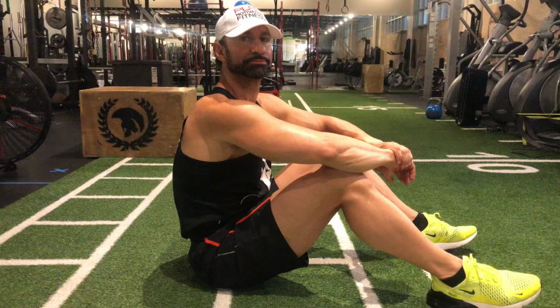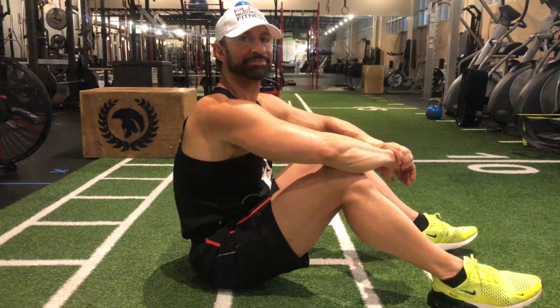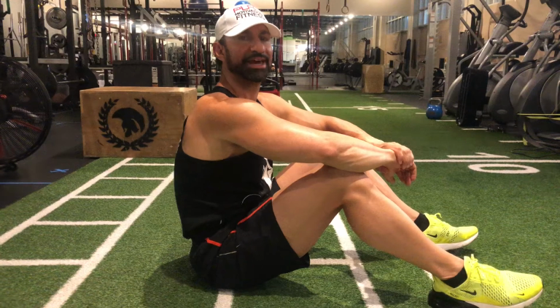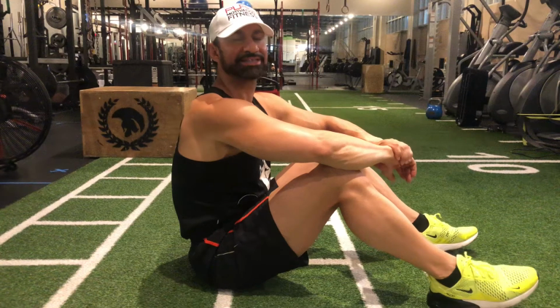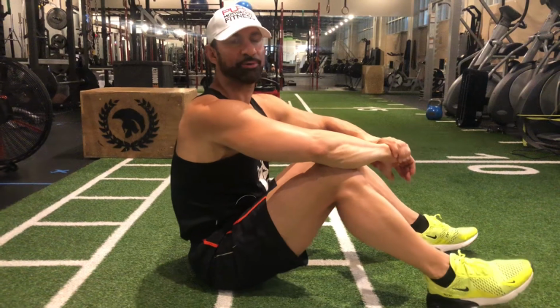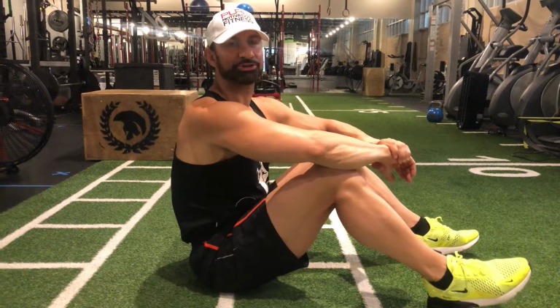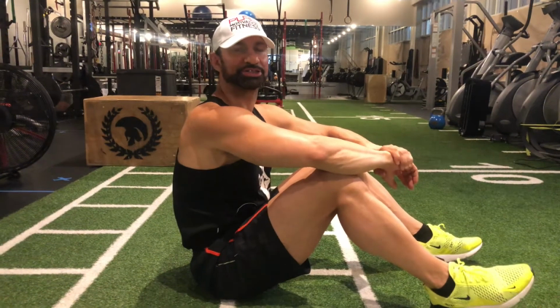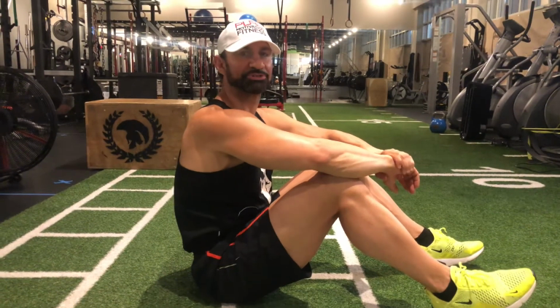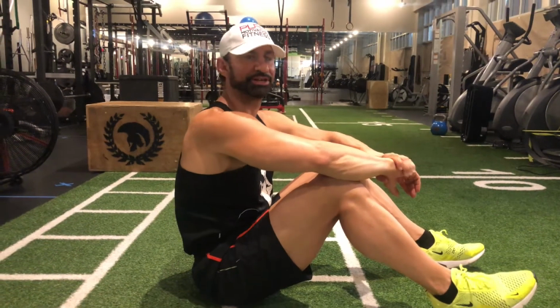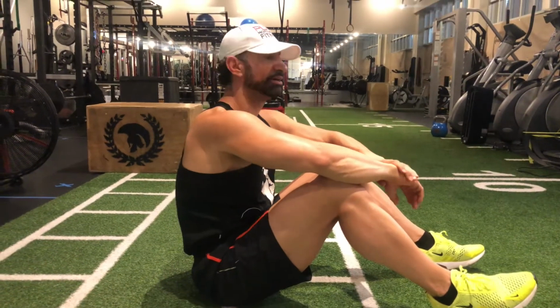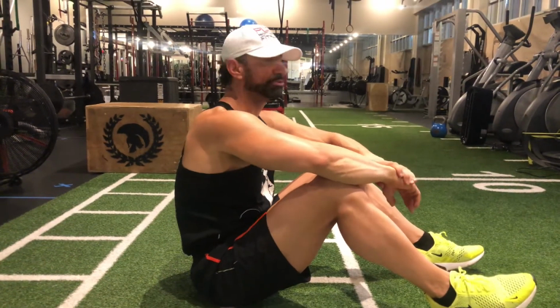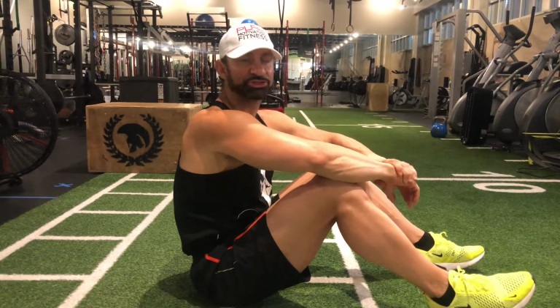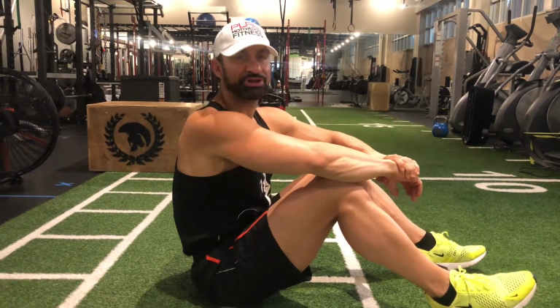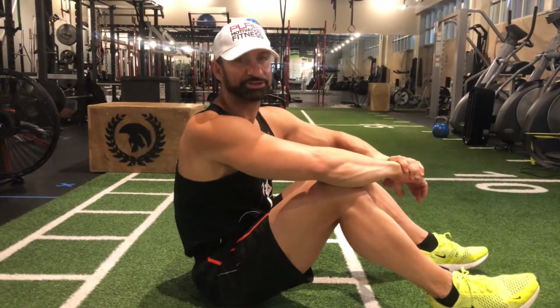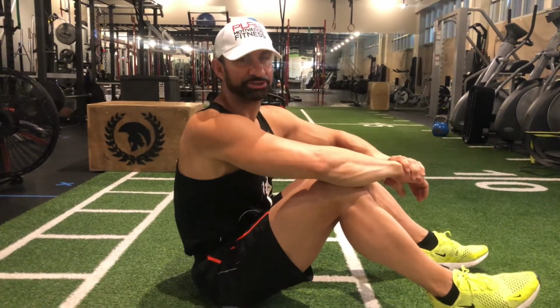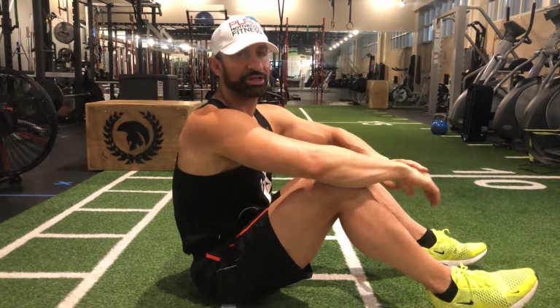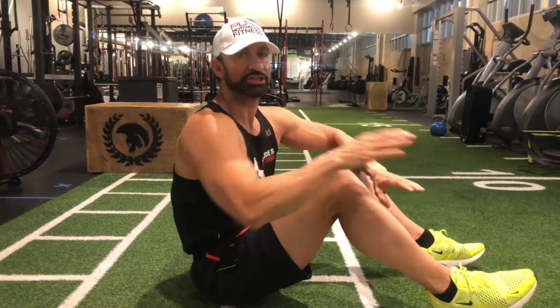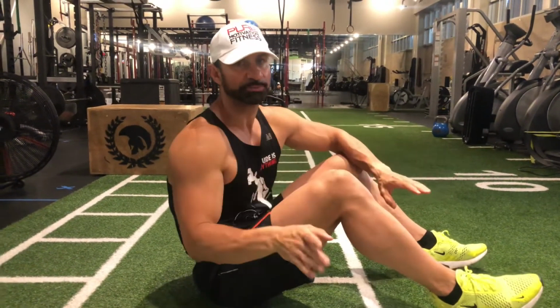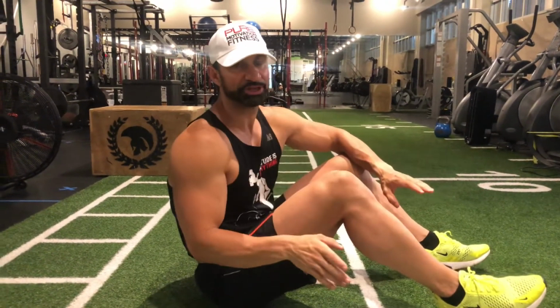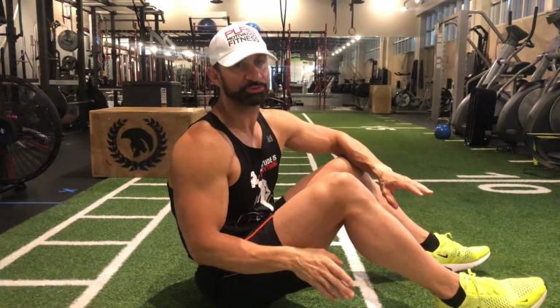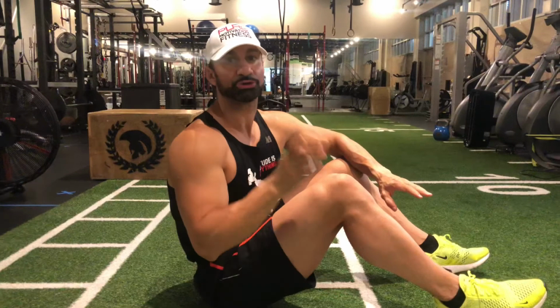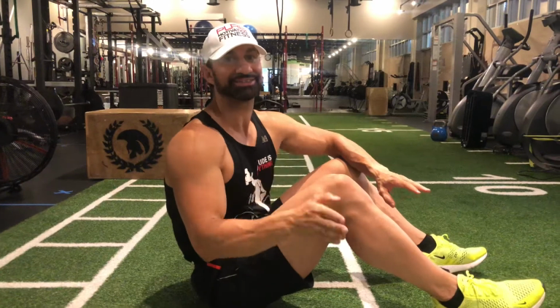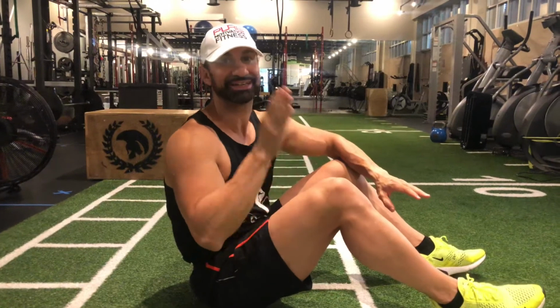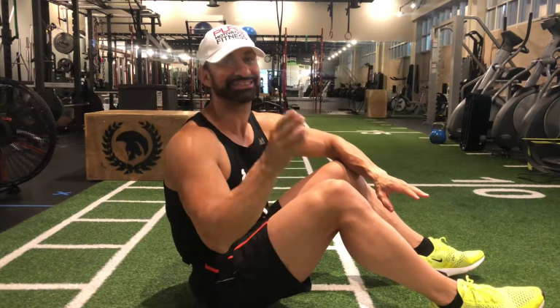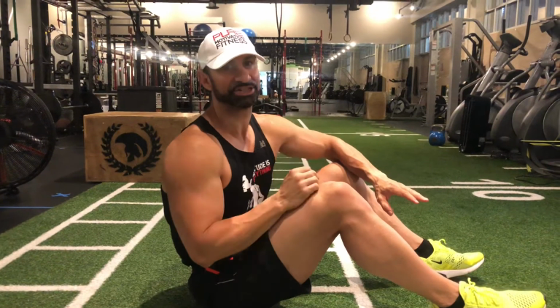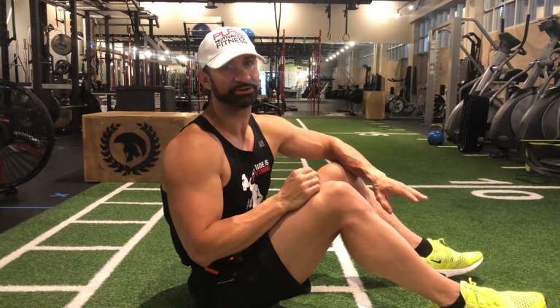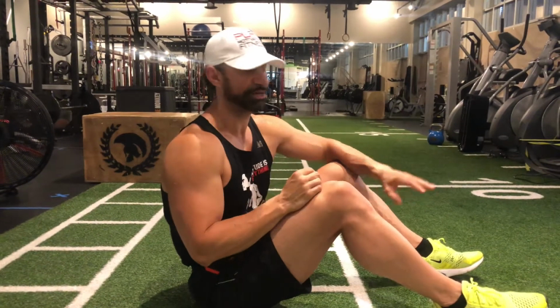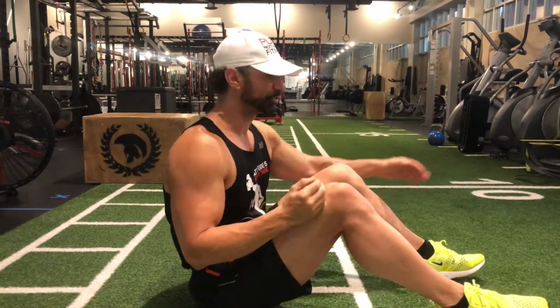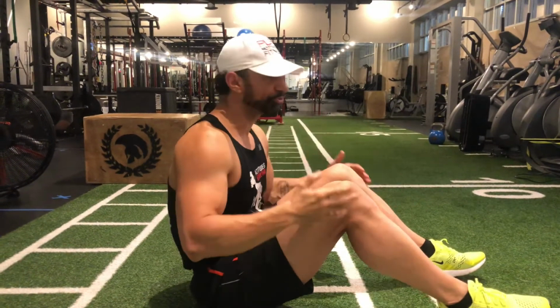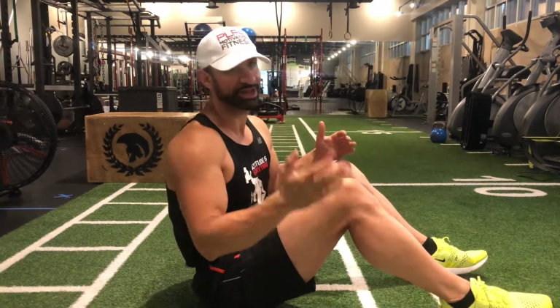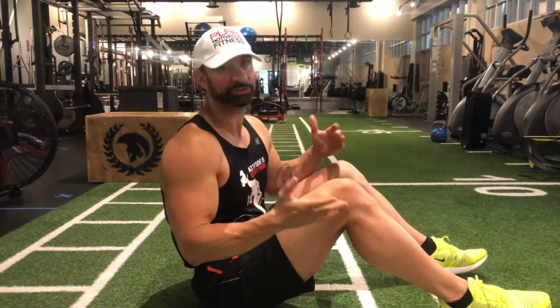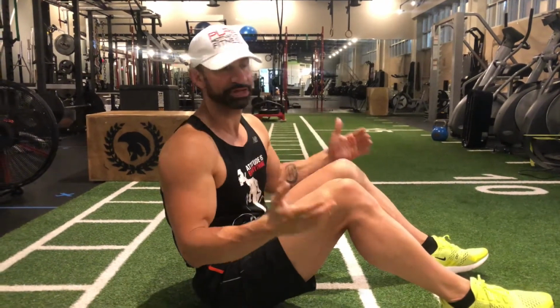Hey guys, how are you? Coach Dimitri here. I'm gonna show you how to do the glute bridge with thoracic extension, or thoracic rotation.